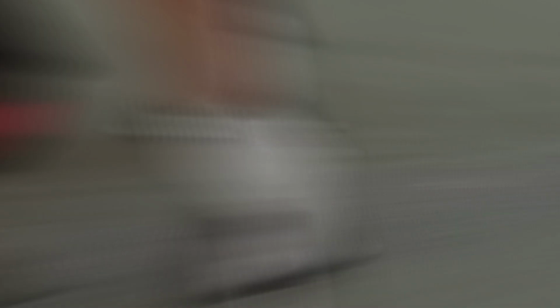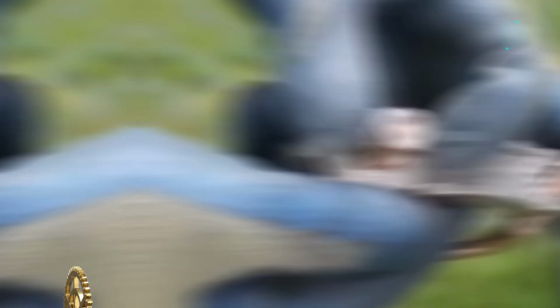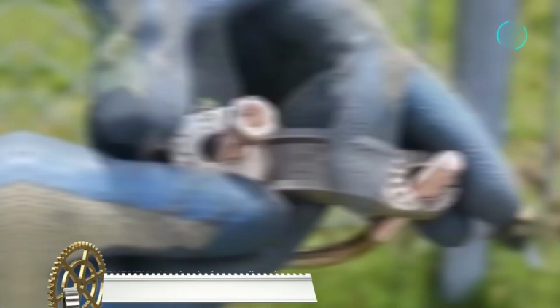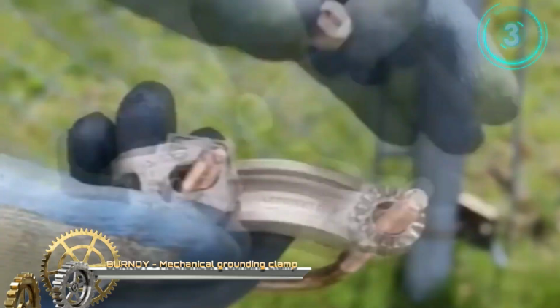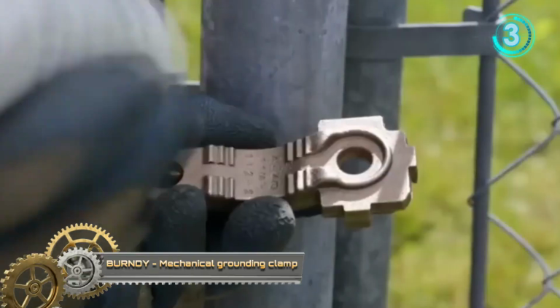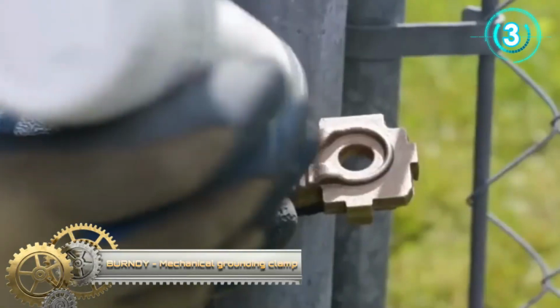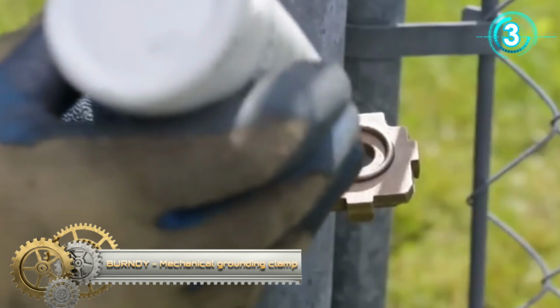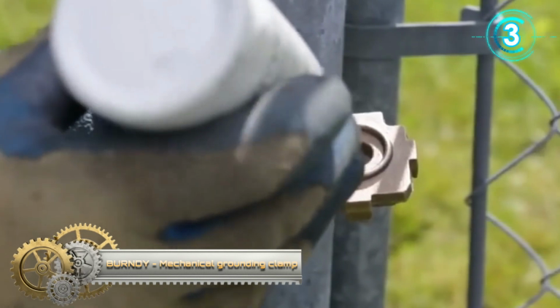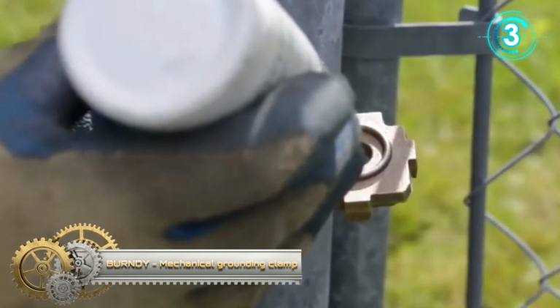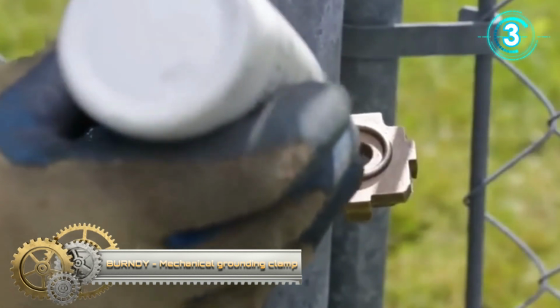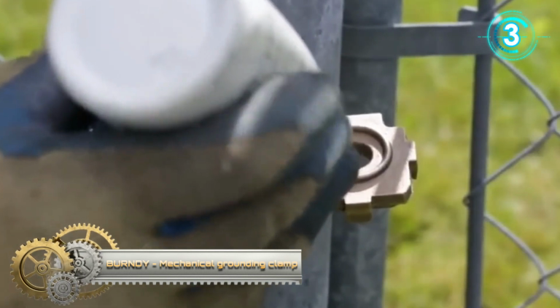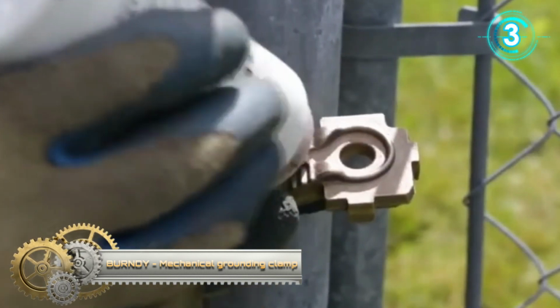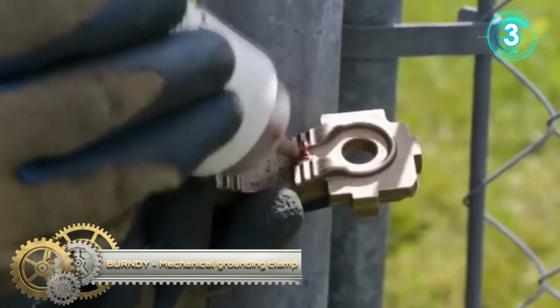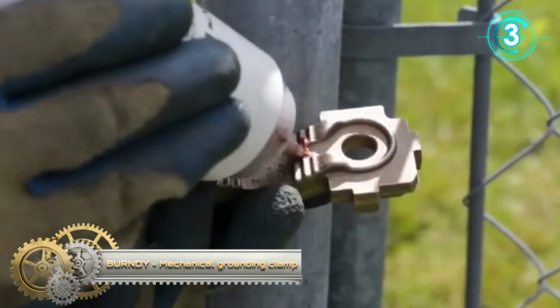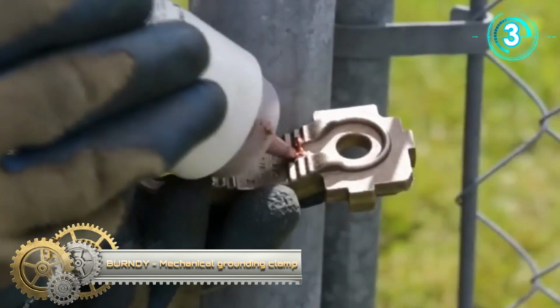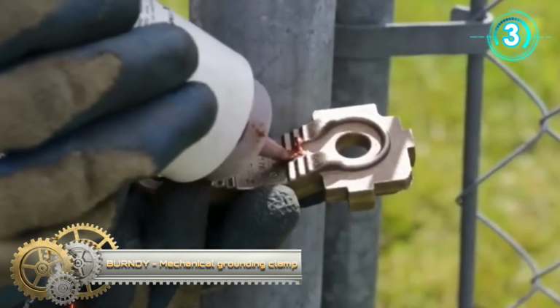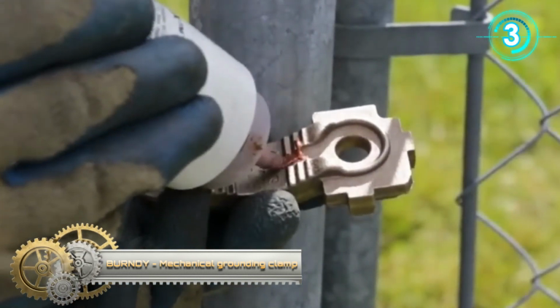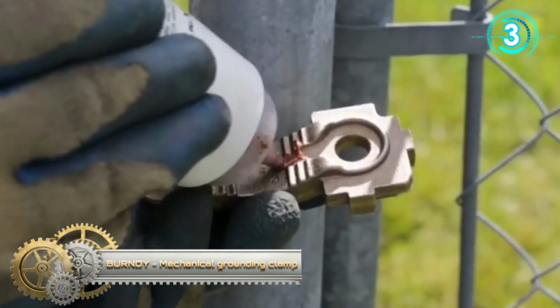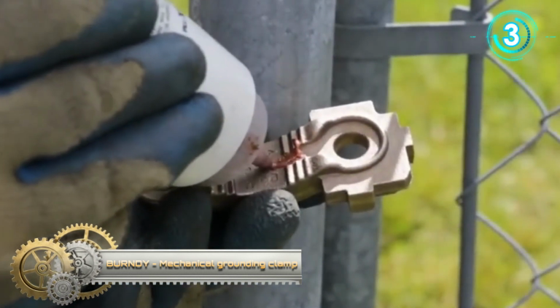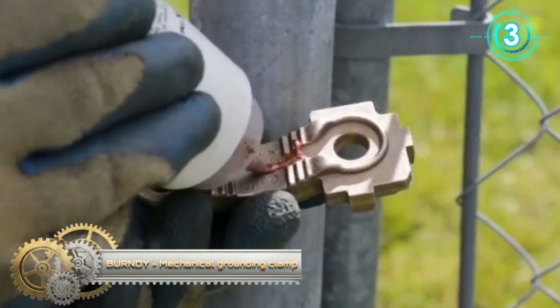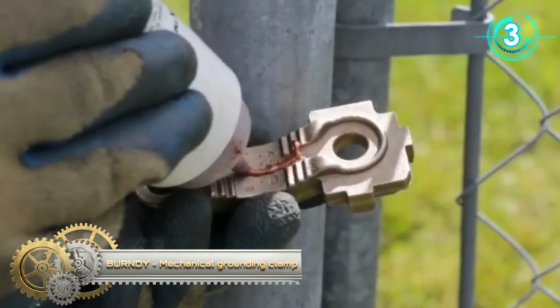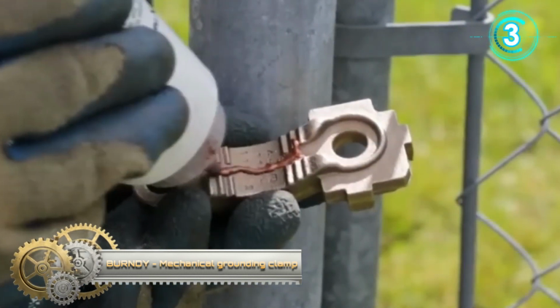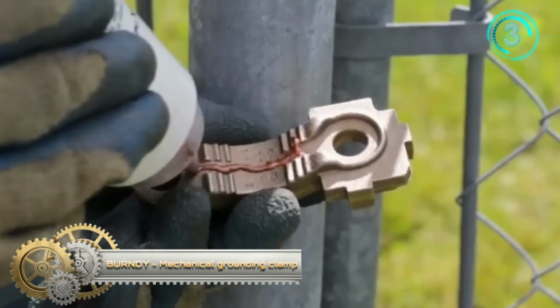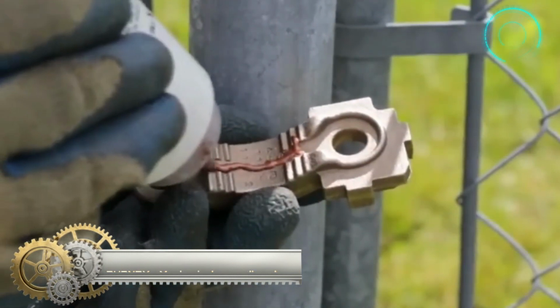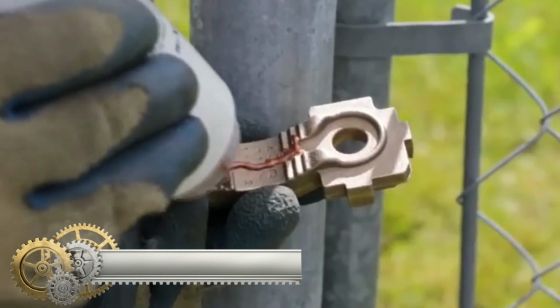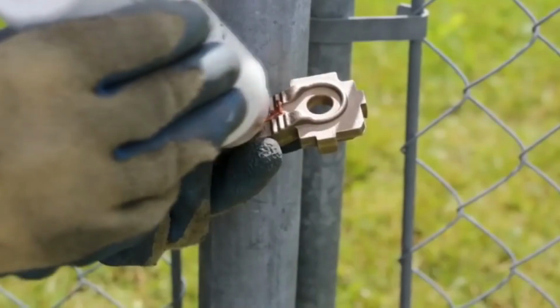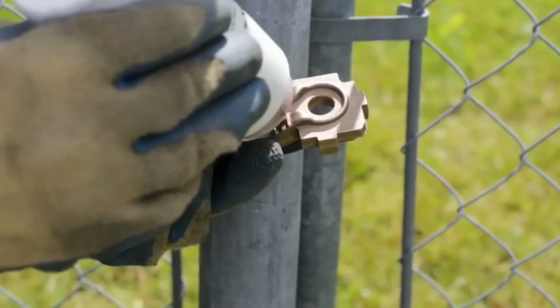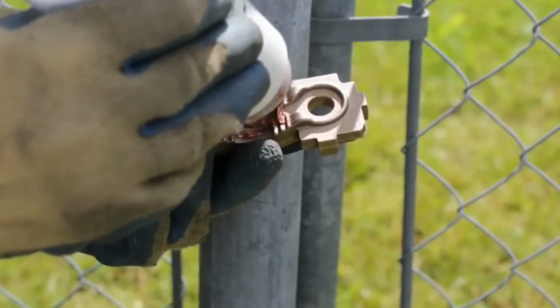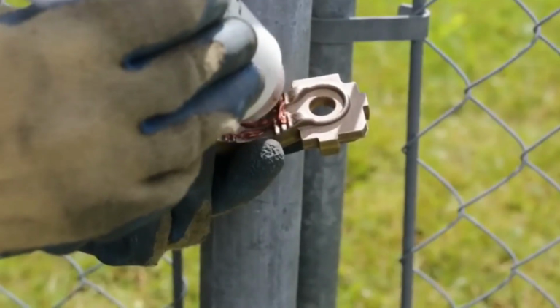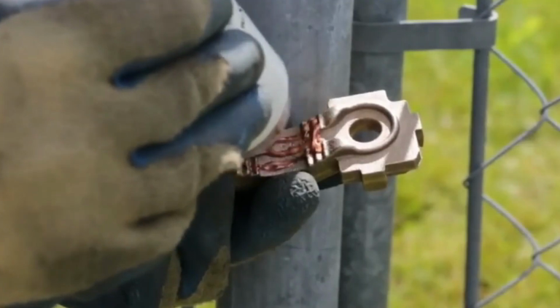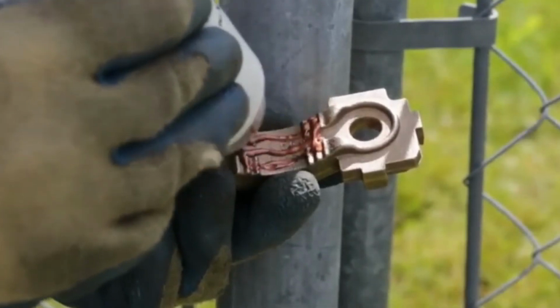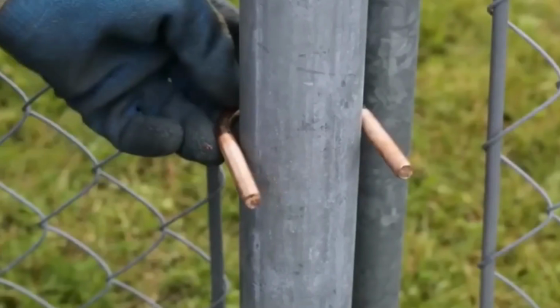A ground connection for joining a range of cables parallel or at right angles to rod or tube, especially good for fence posts.